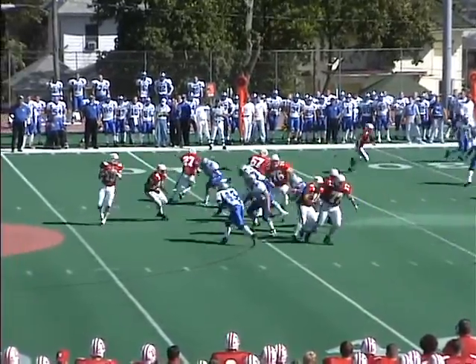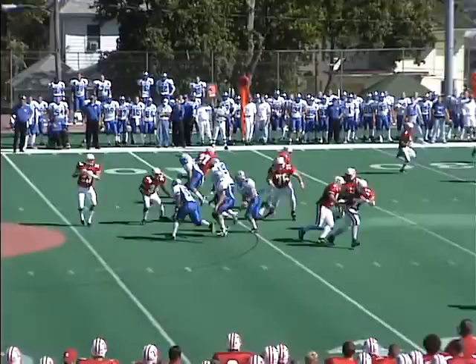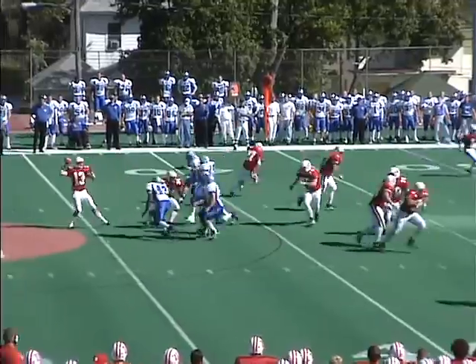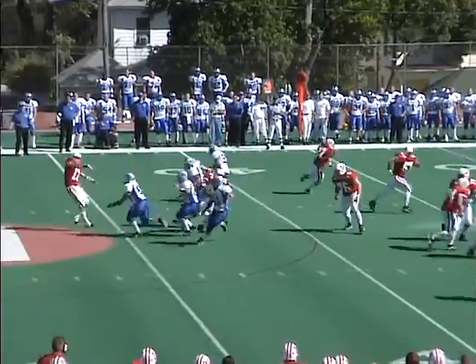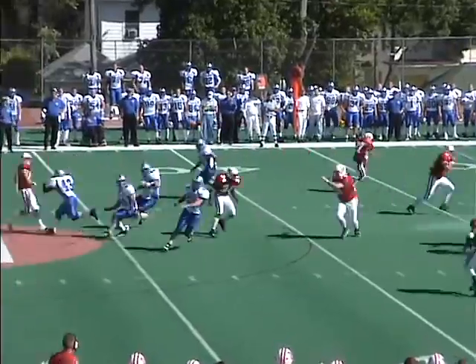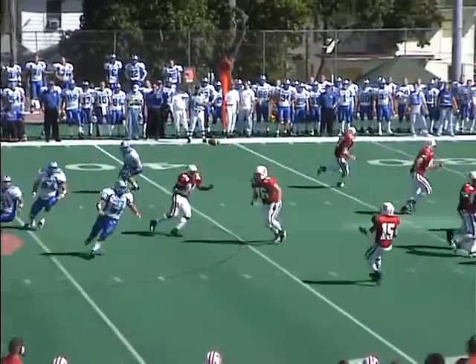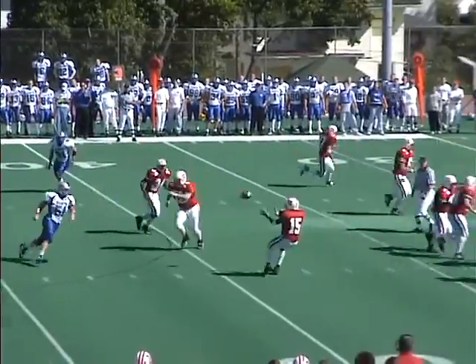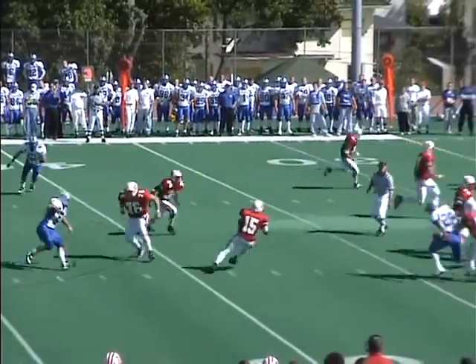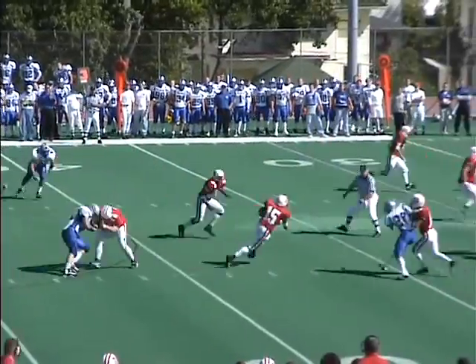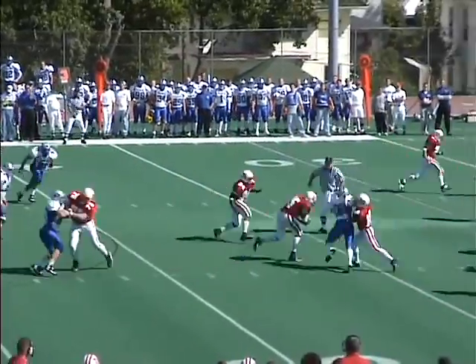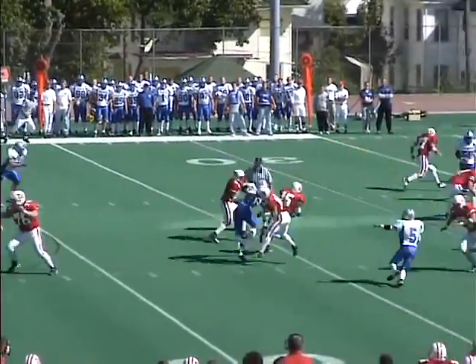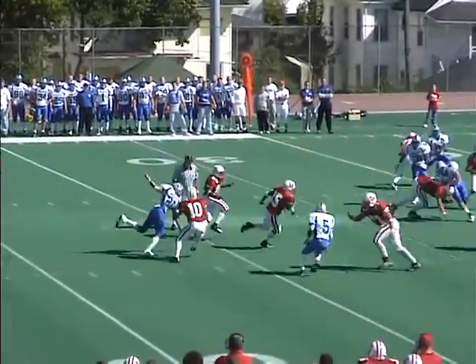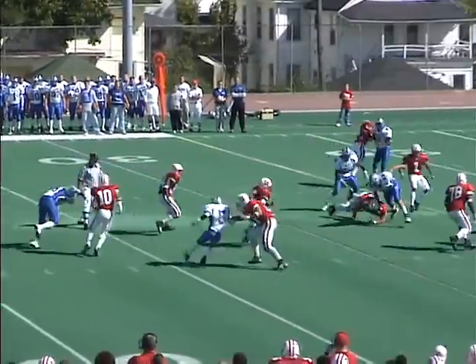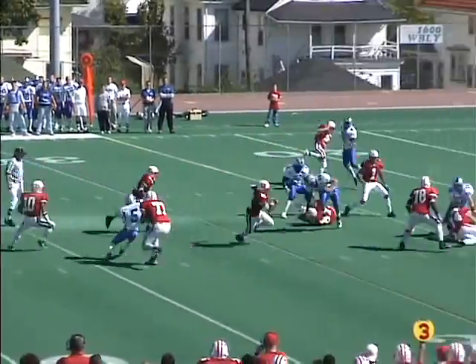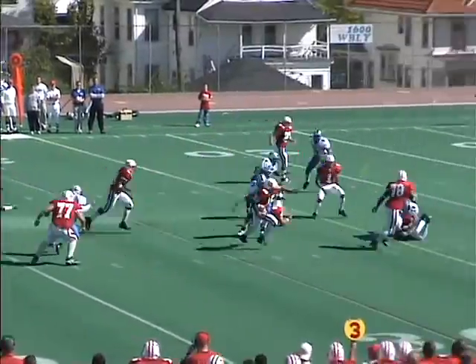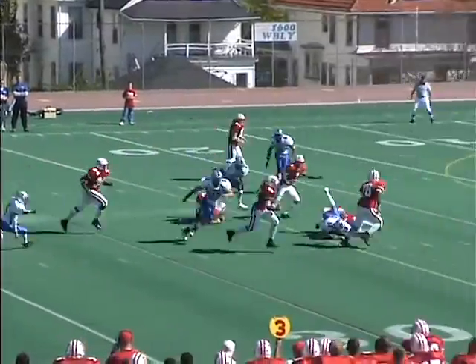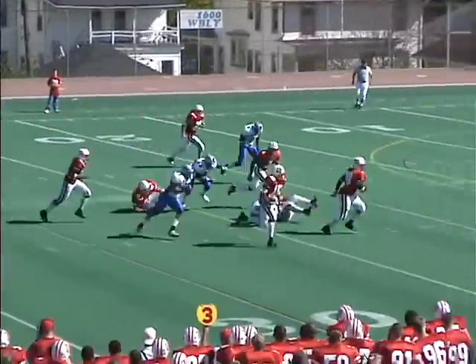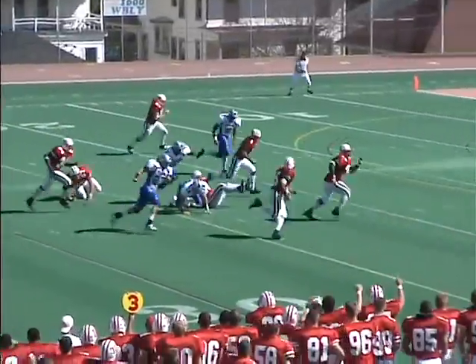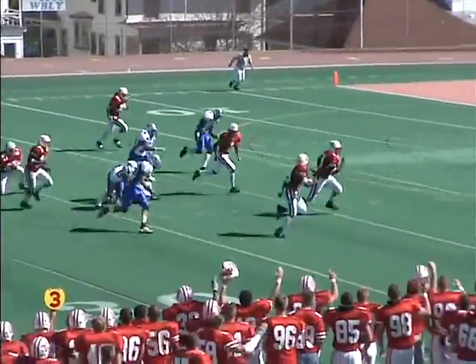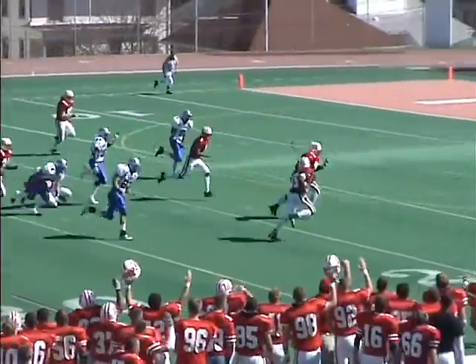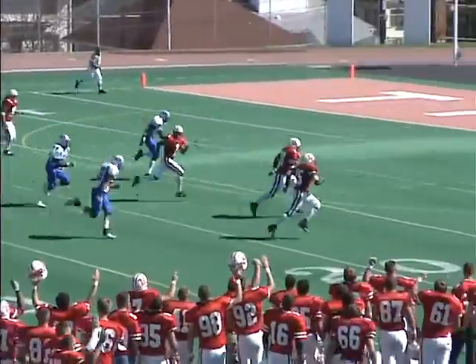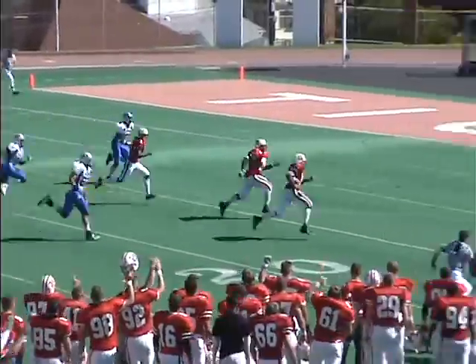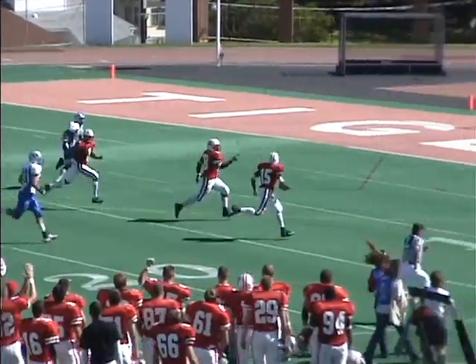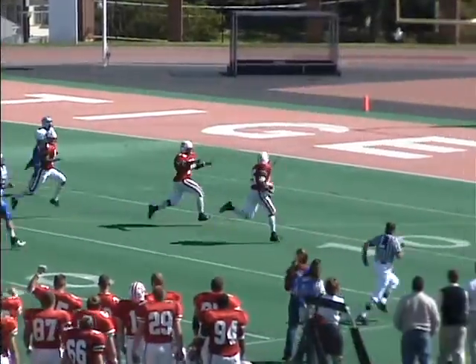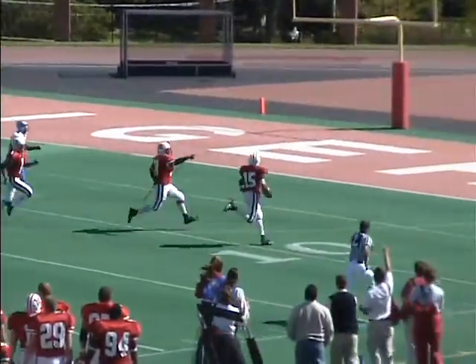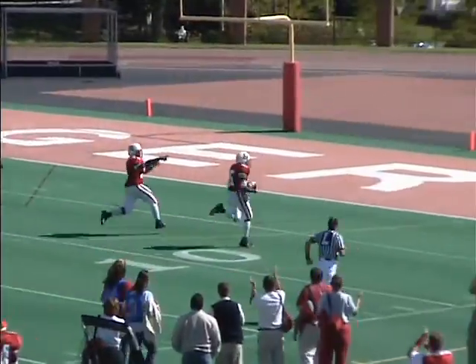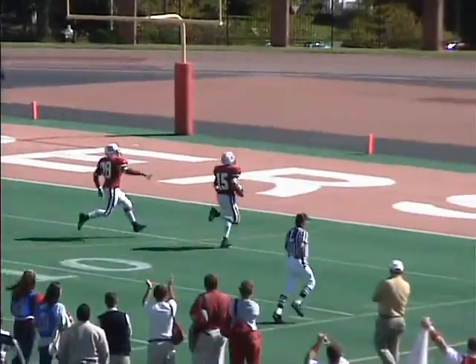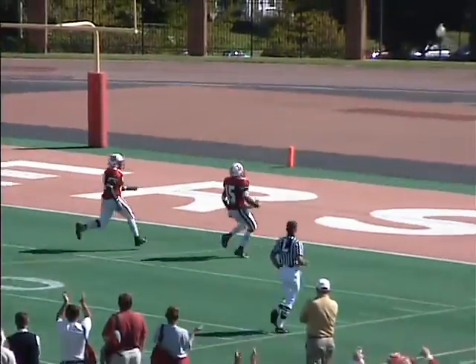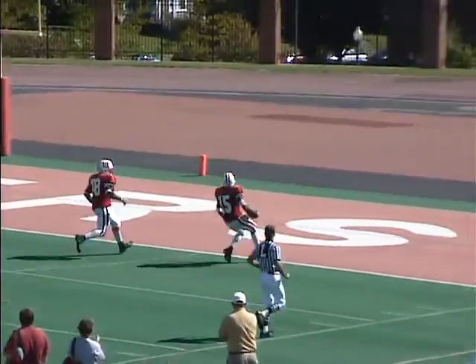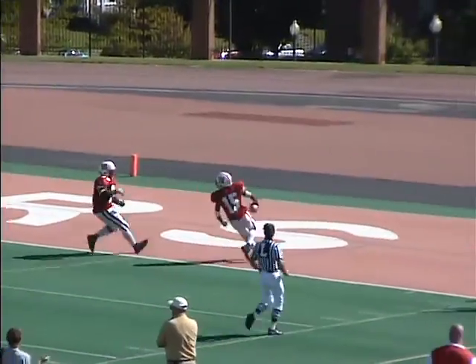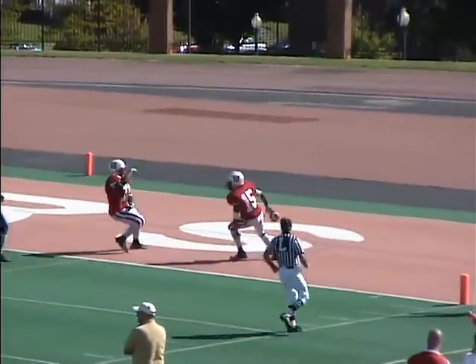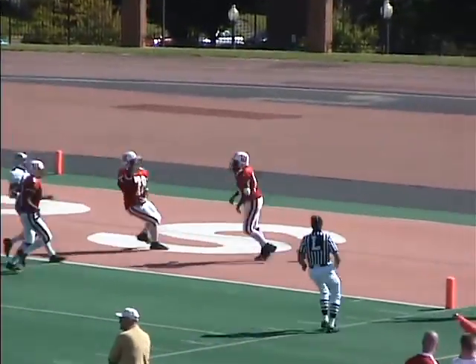Holmes out of the shotgun on third down and 12, lobs it ahead to the inside screen. Glover catches it at the 30-yard line, near side at the 25 — and Glover's gone! 15, 10, 5. Touchdown, Wittenberg.